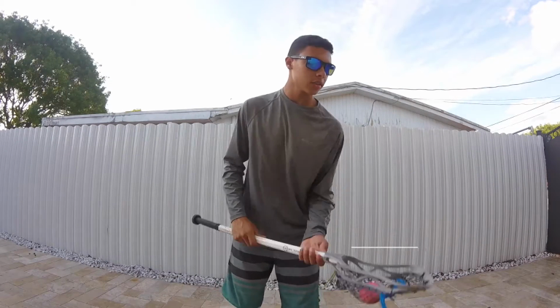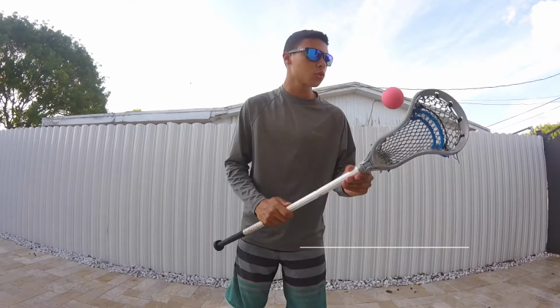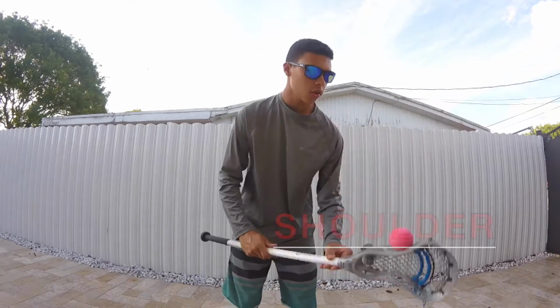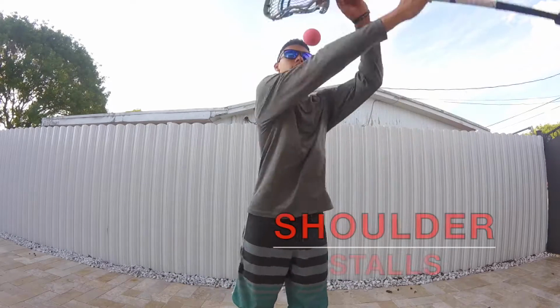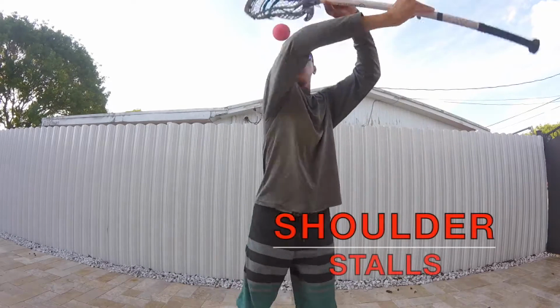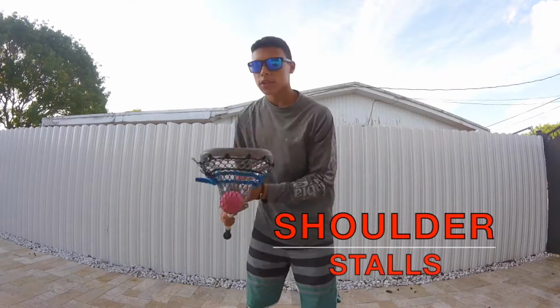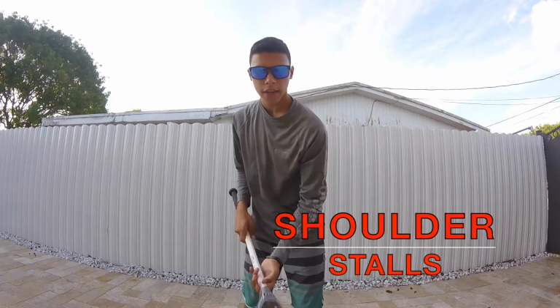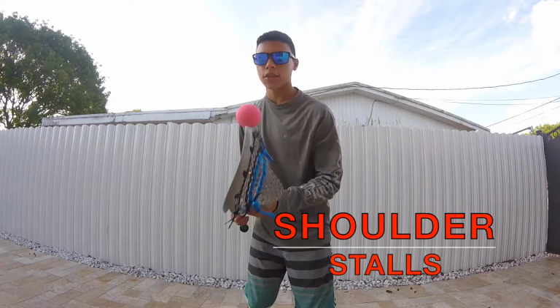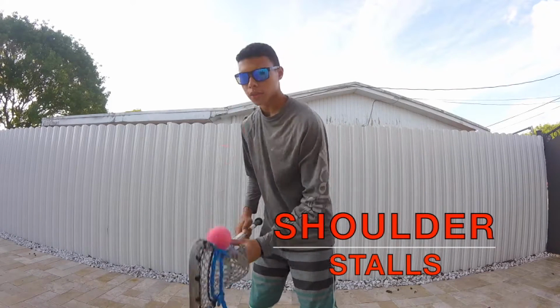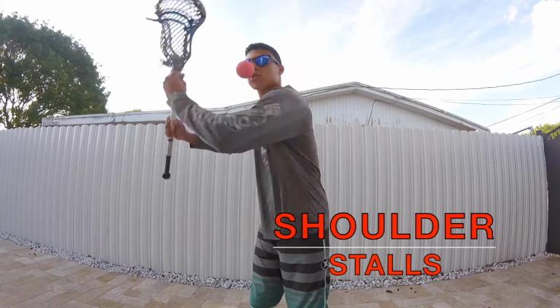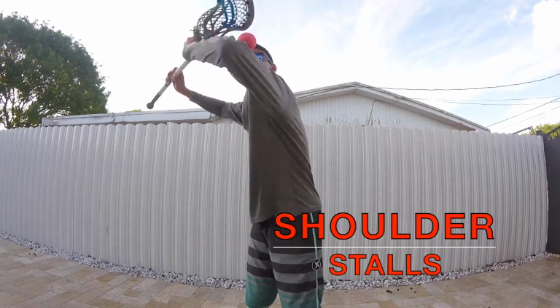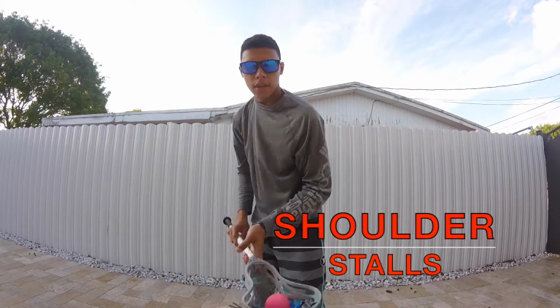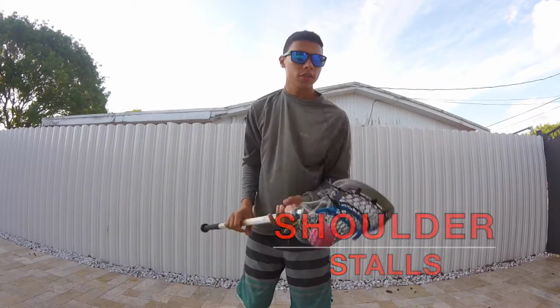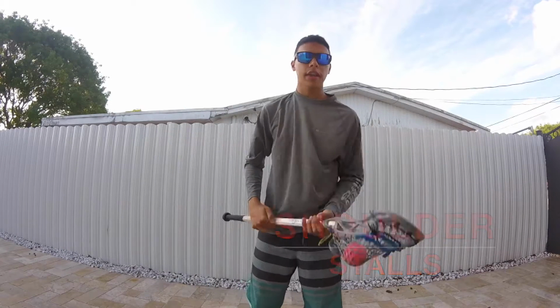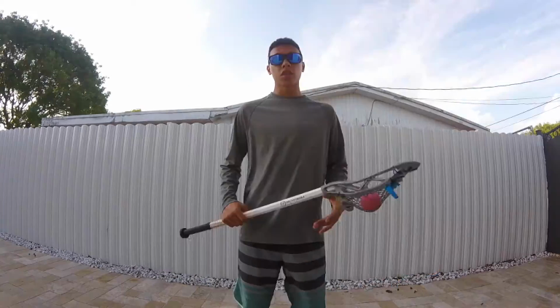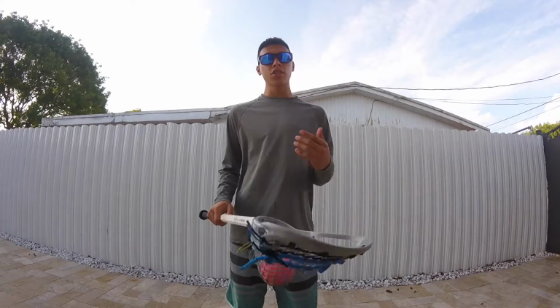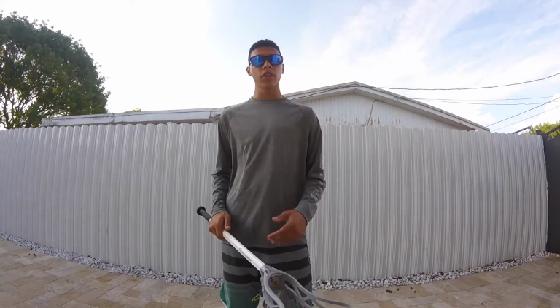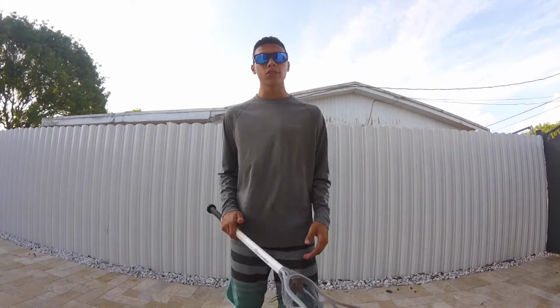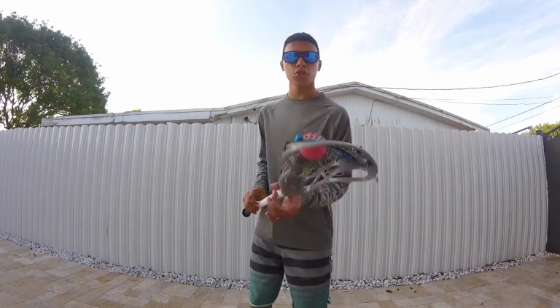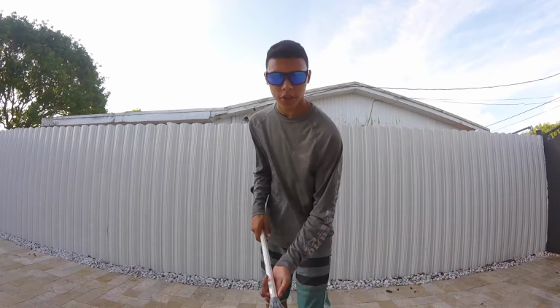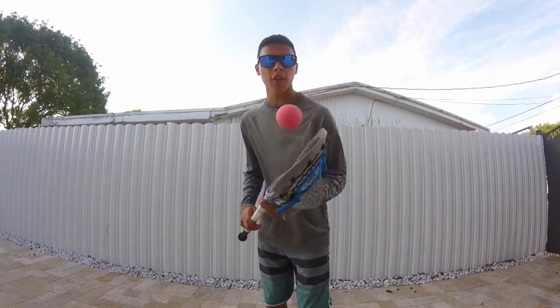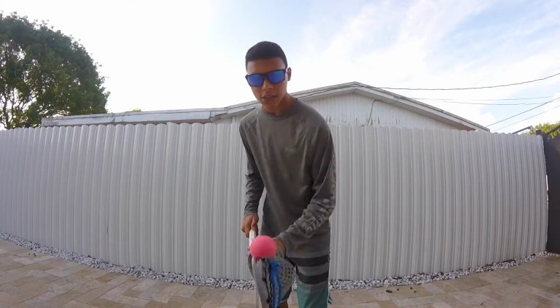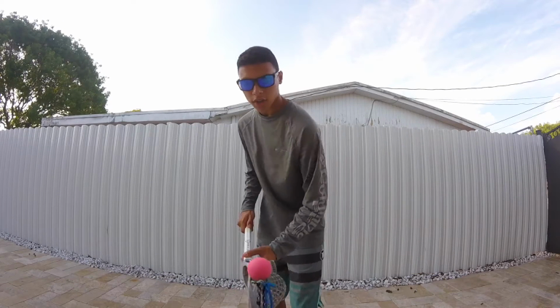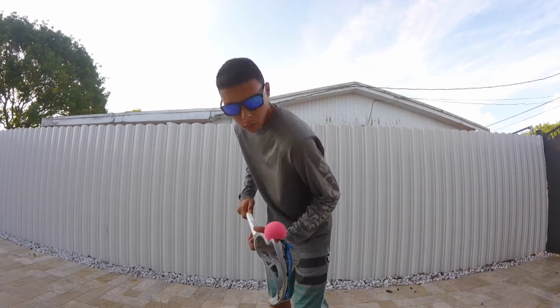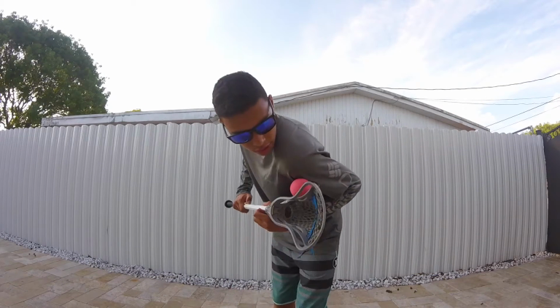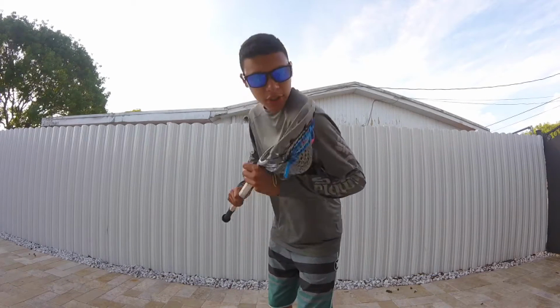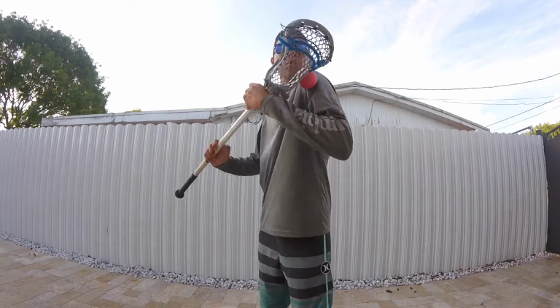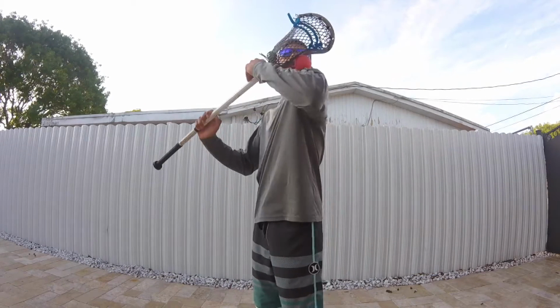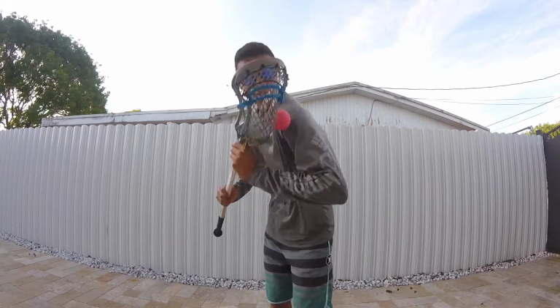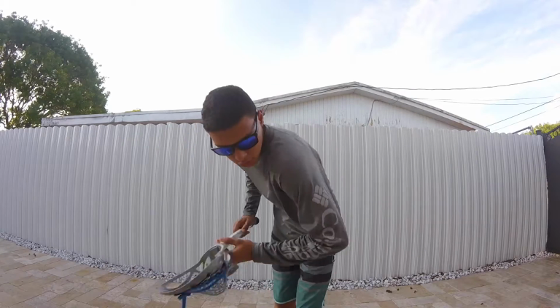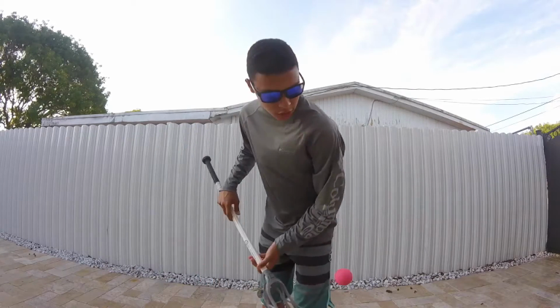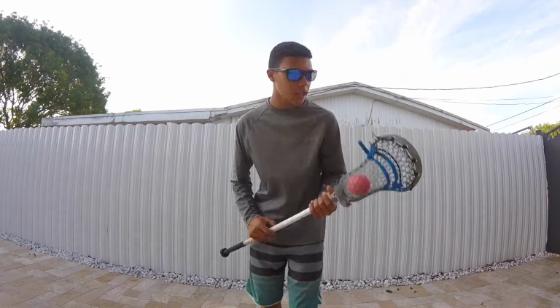It looks like that, and then you do it on the other shoulder too — it looks just like that. To start learning how to do the shoulder stall, you're going to start off by catching it on the sidewall, then place your shoulder on it and practice doing that a couple of times.